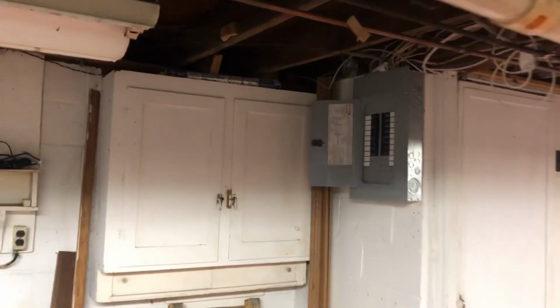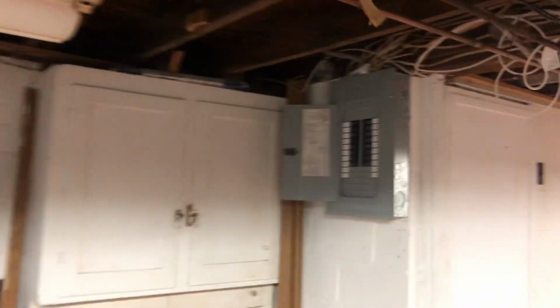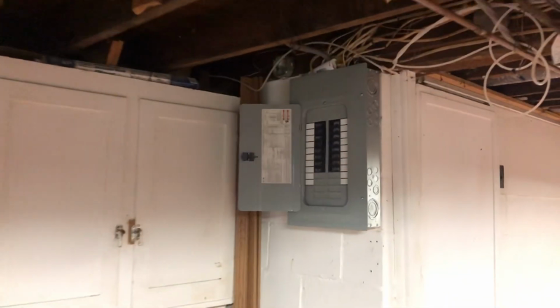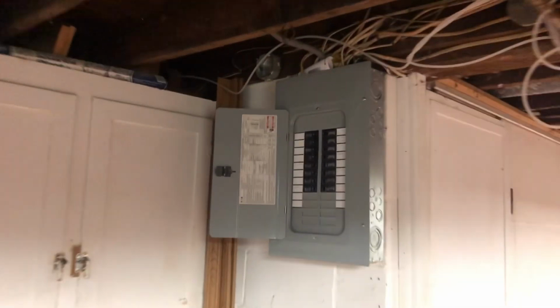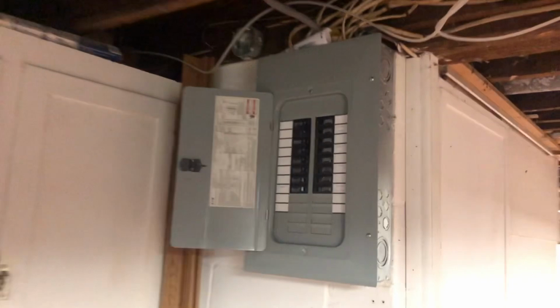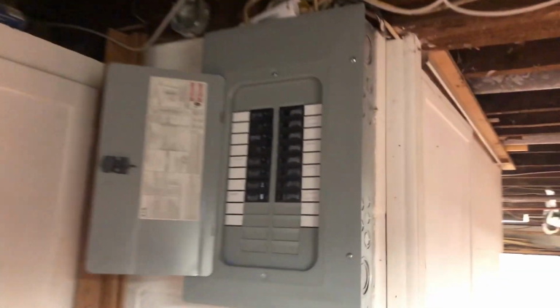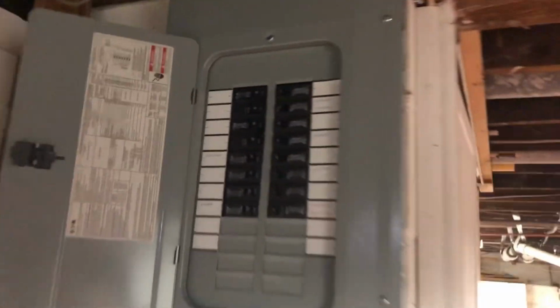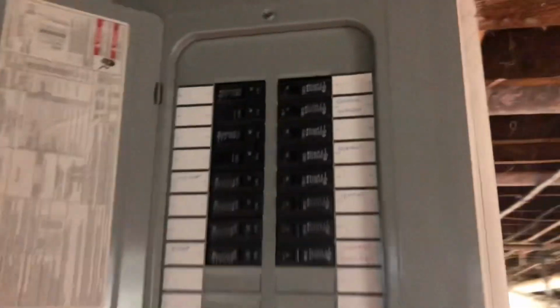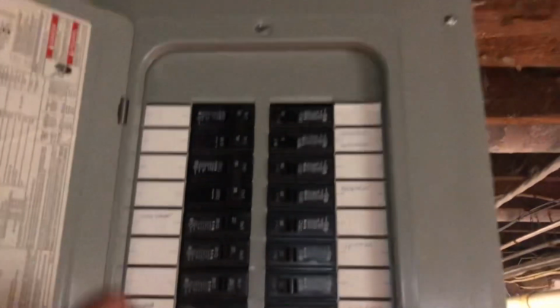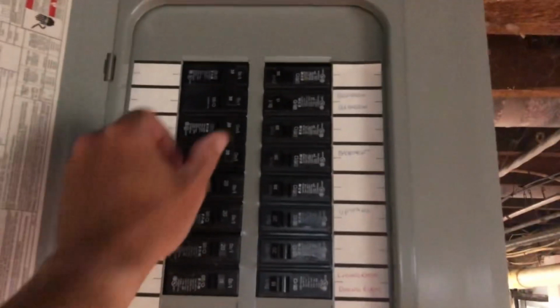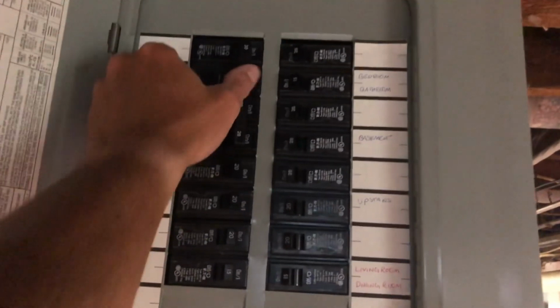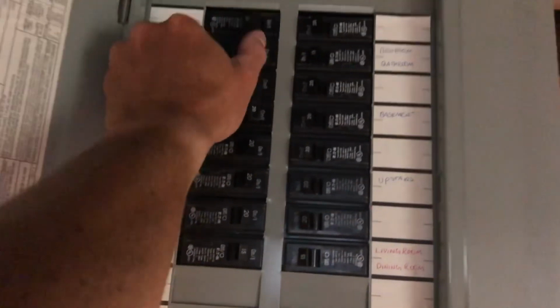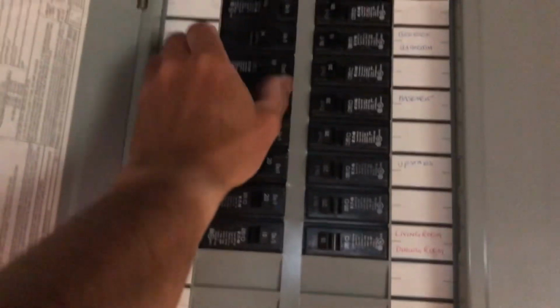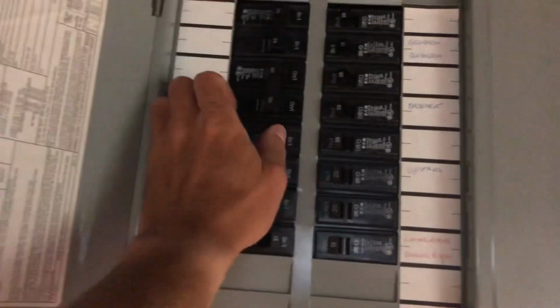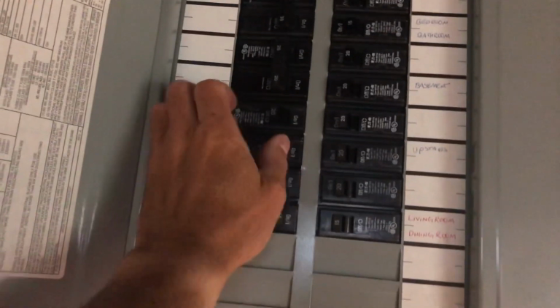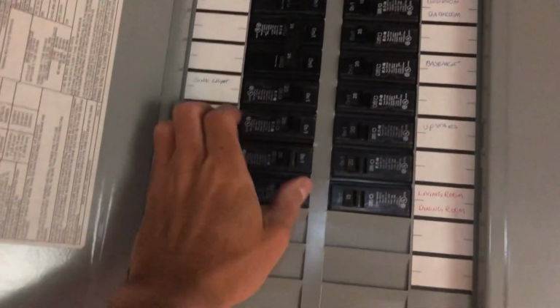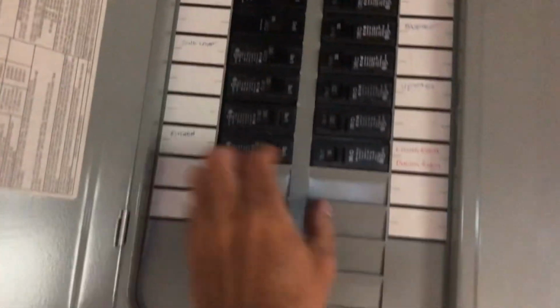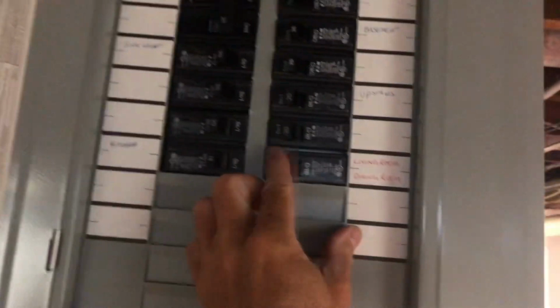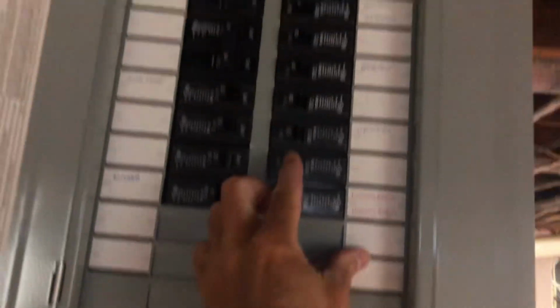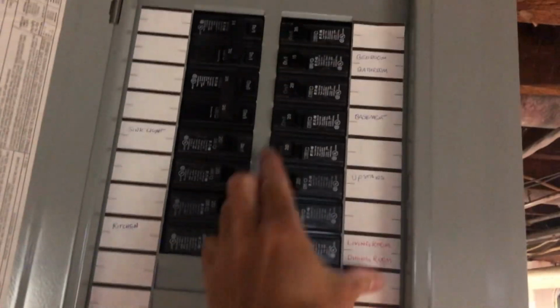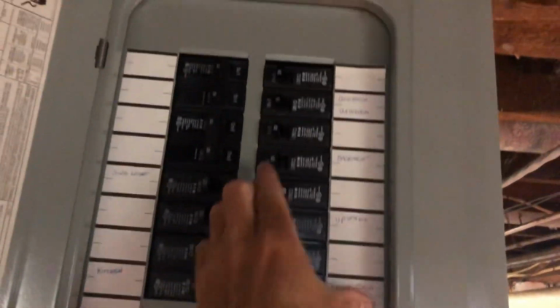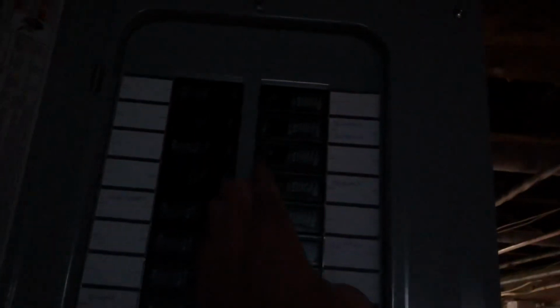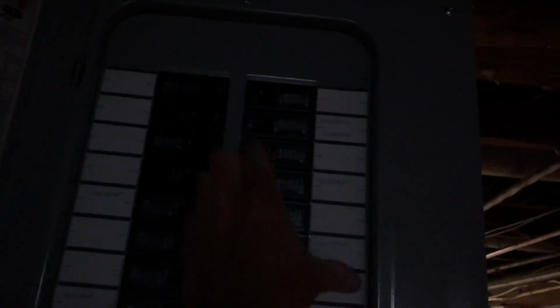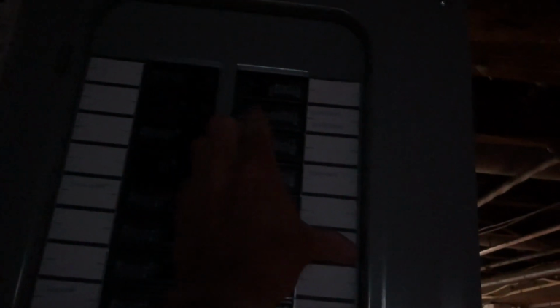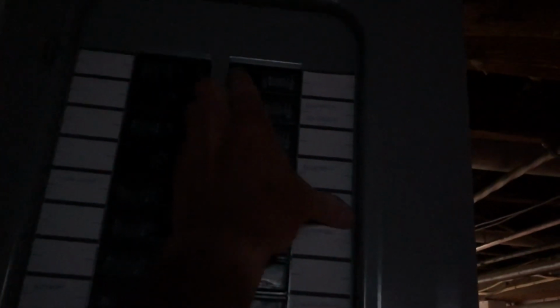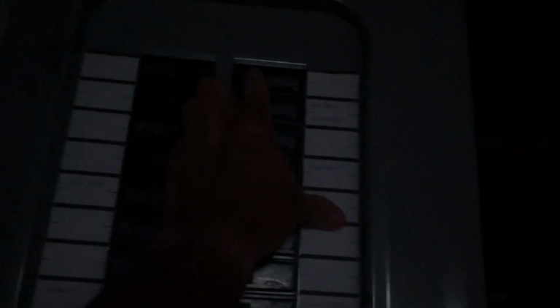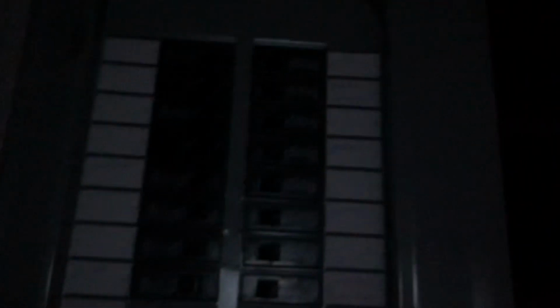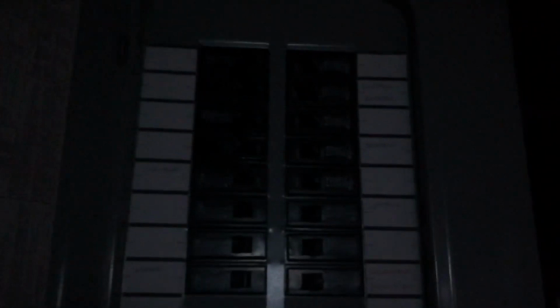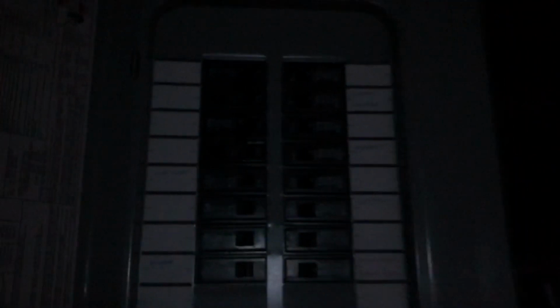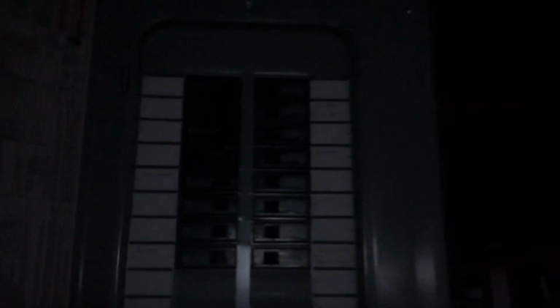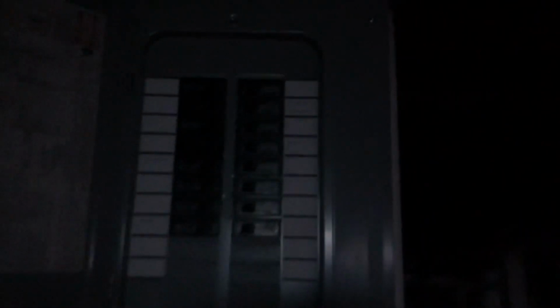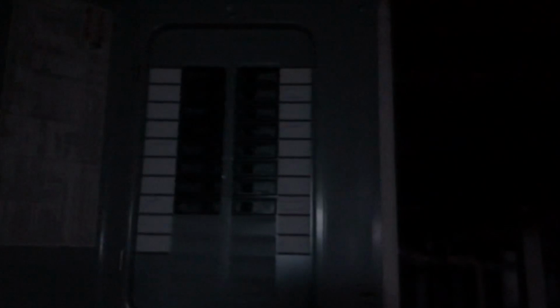In my case it was the air conditioner, so make sure before you start messing with anything, you turn off the breakers. I thought I had stuff turned off, turns out I didn't, and it tickled me. So make sure all the breakers are shut off before you start touching anything.